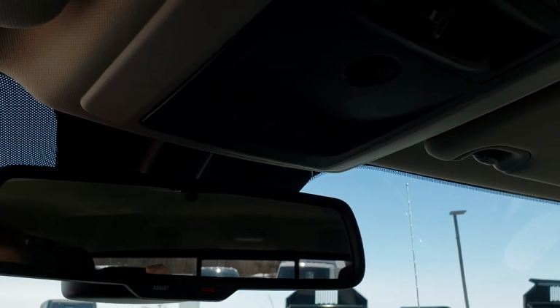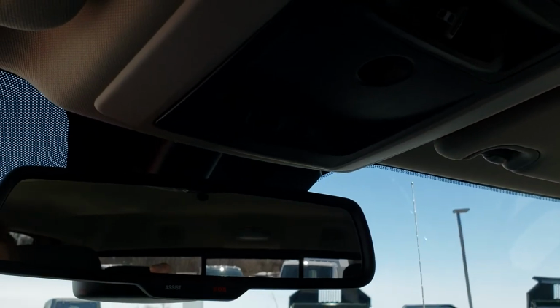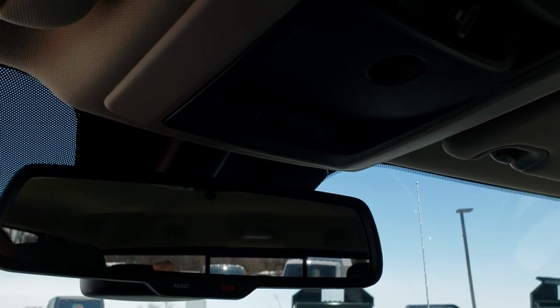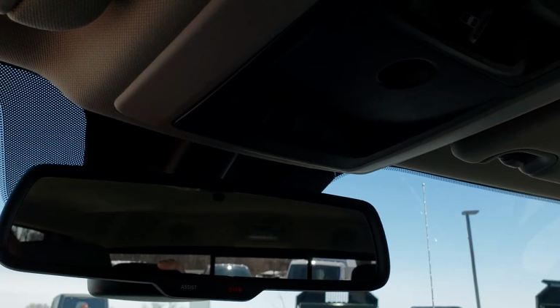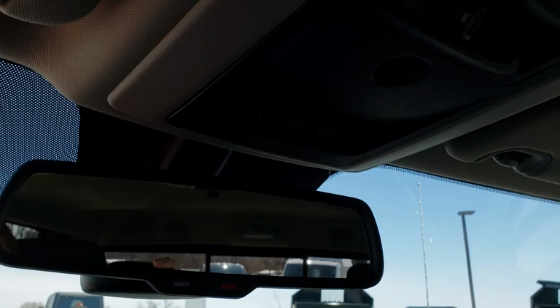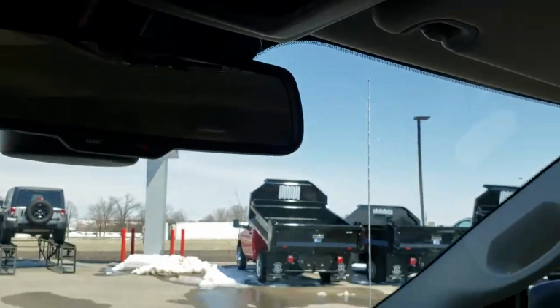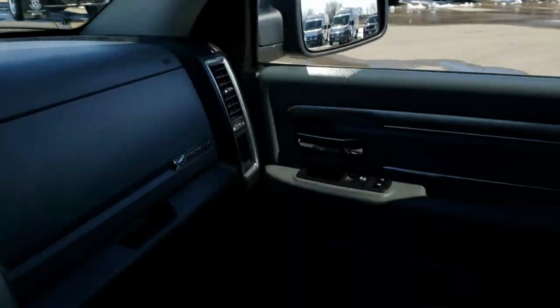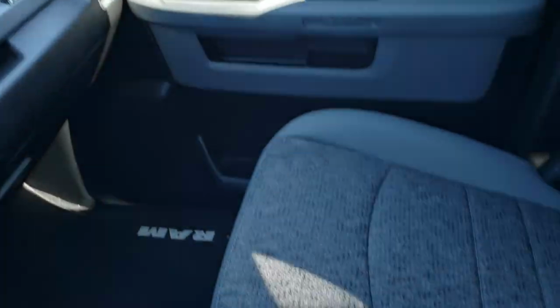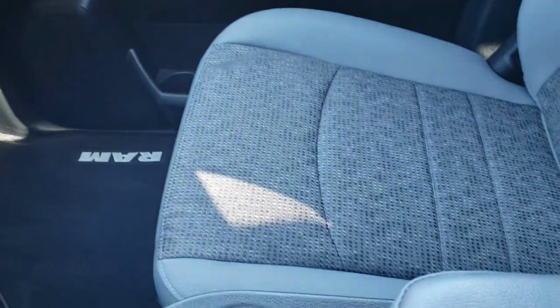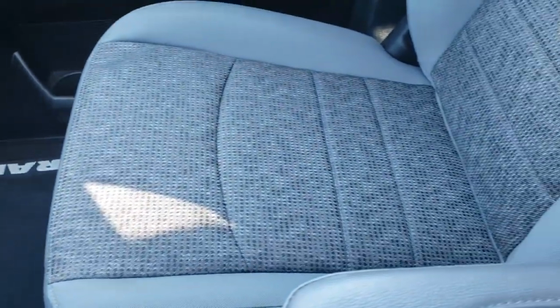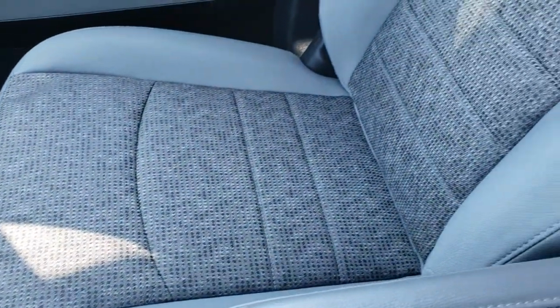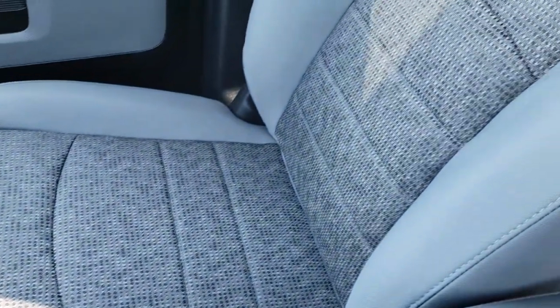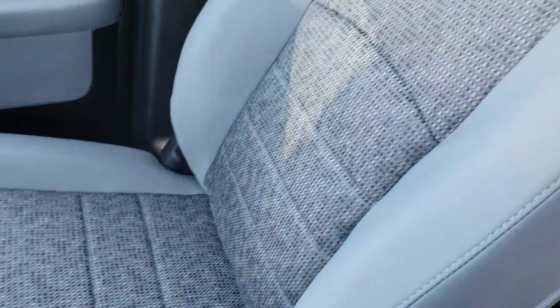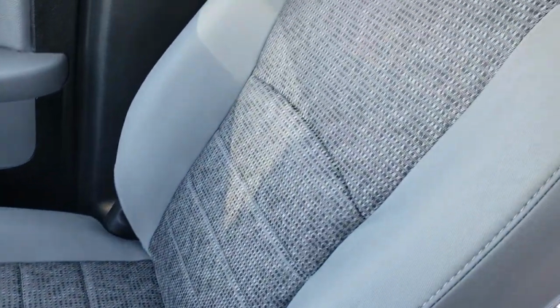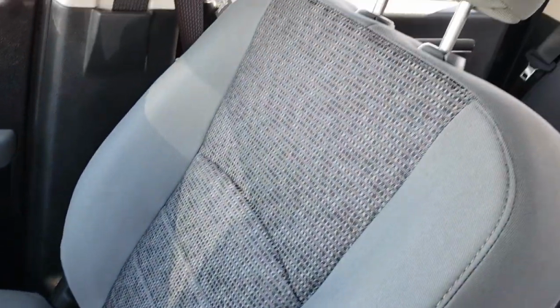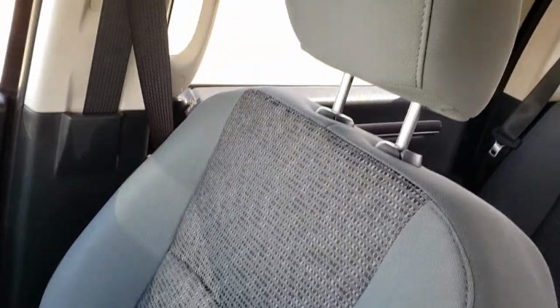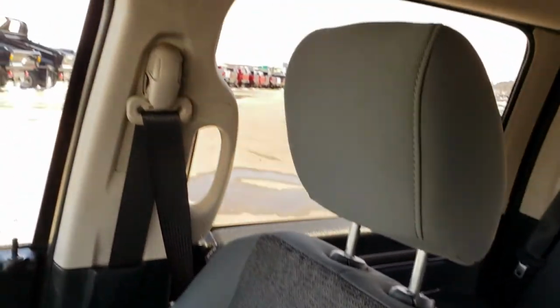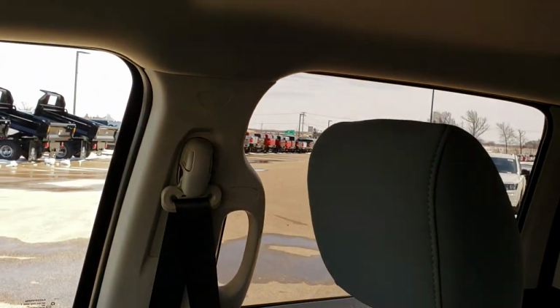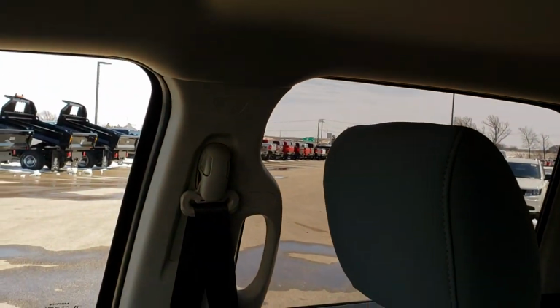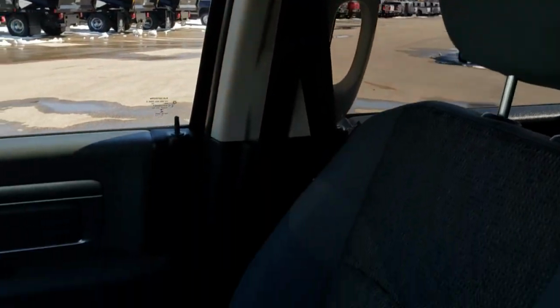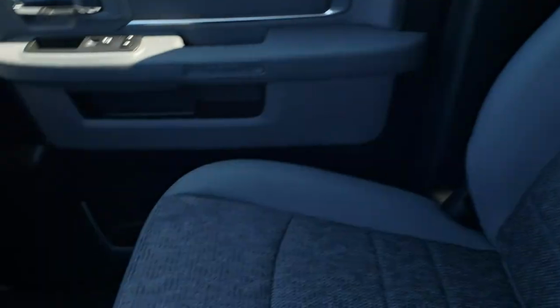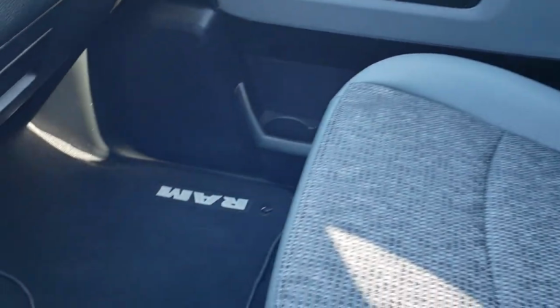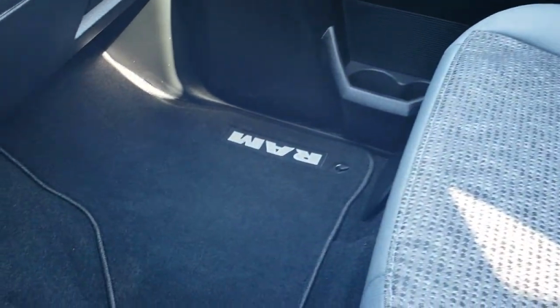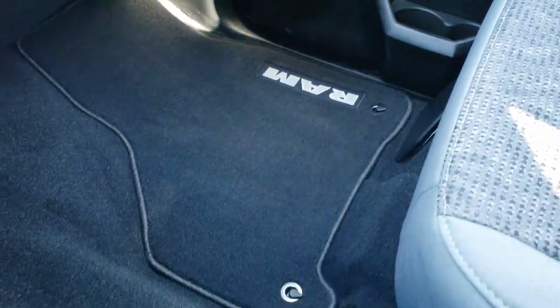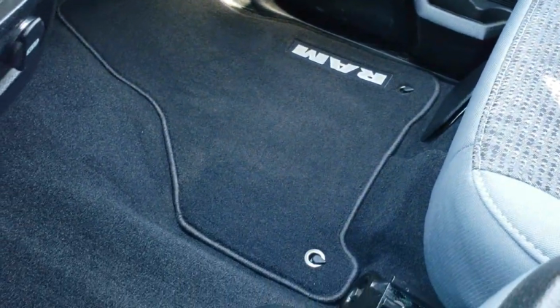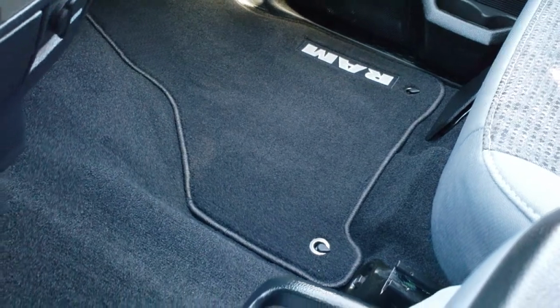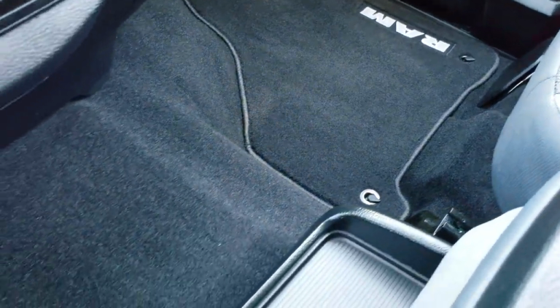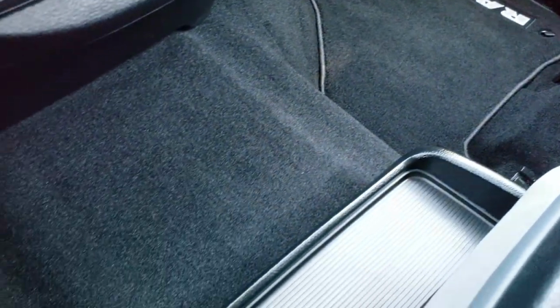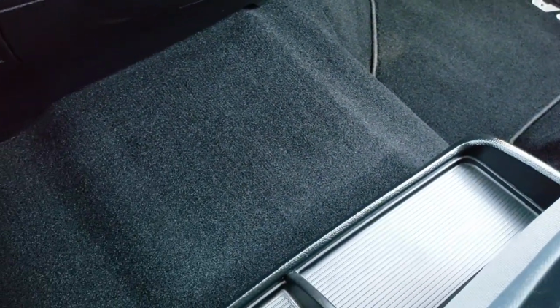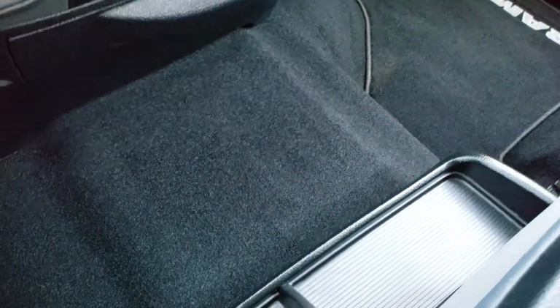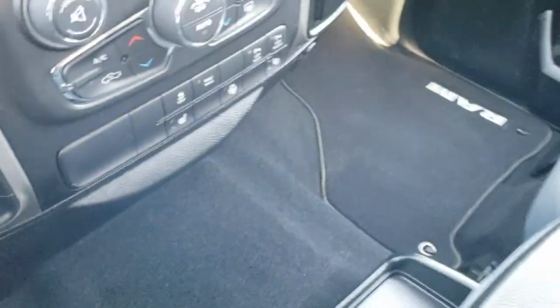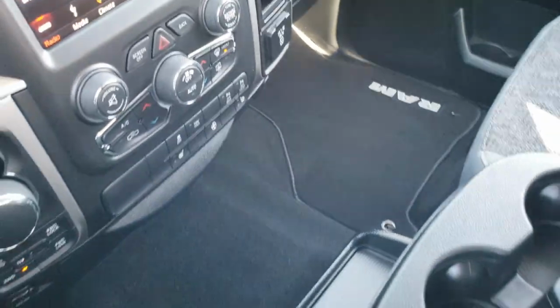Also, the SOS and assist buttons in the mirror. Passenger seat is very clean as well — no rips or tears. We've got side curtain airbags in this truck. And the passenger floor mat is very clean as well.